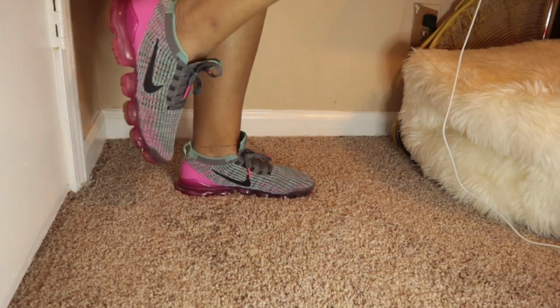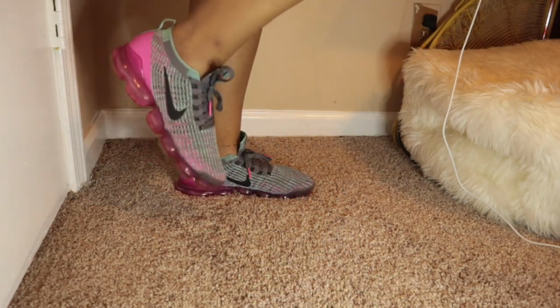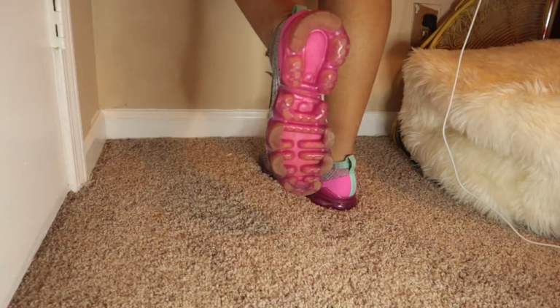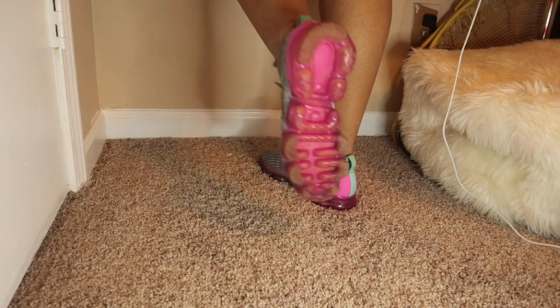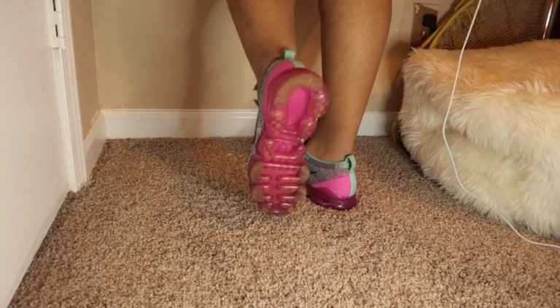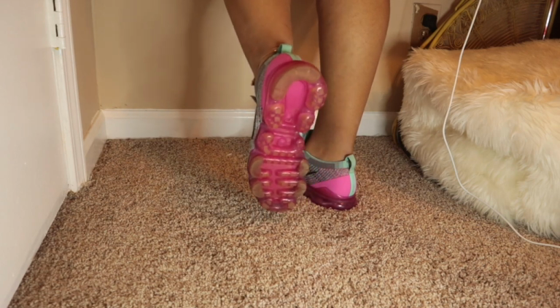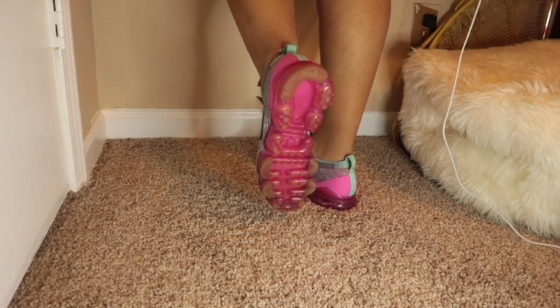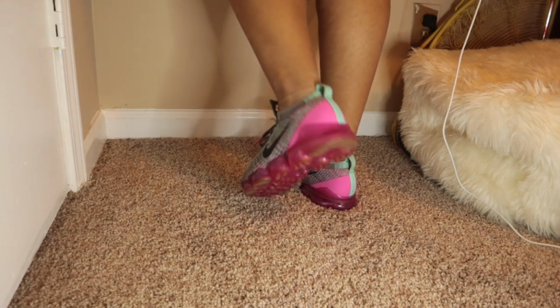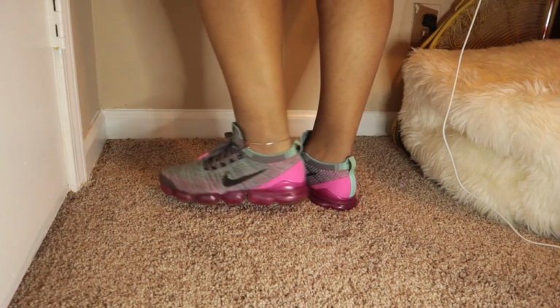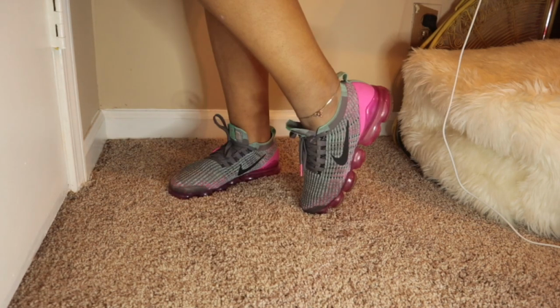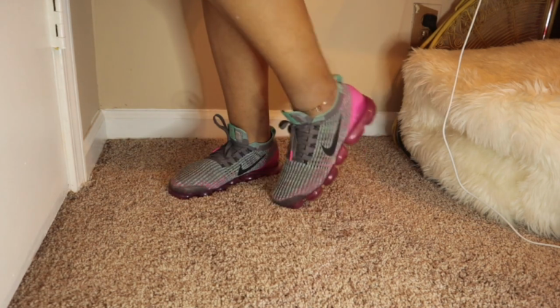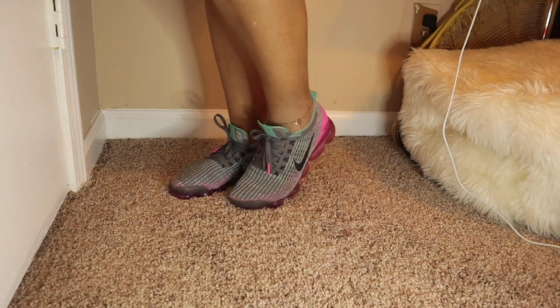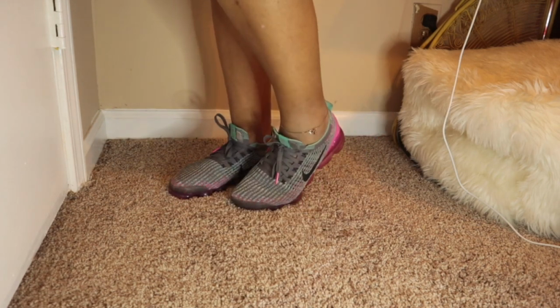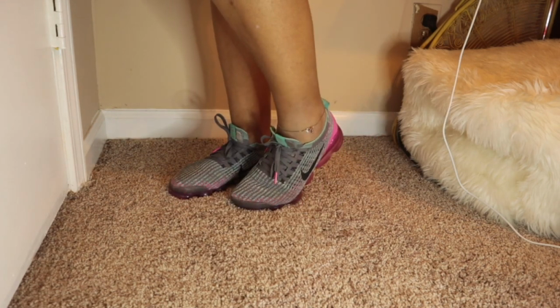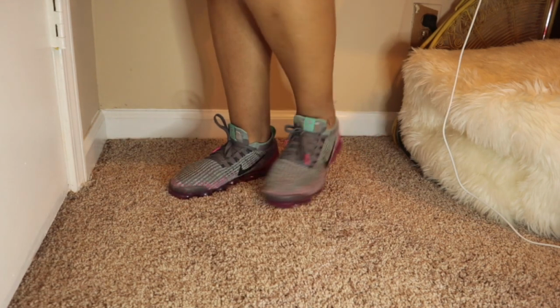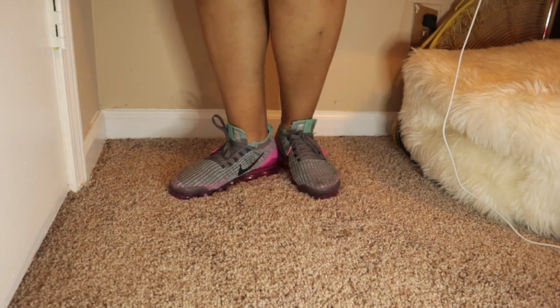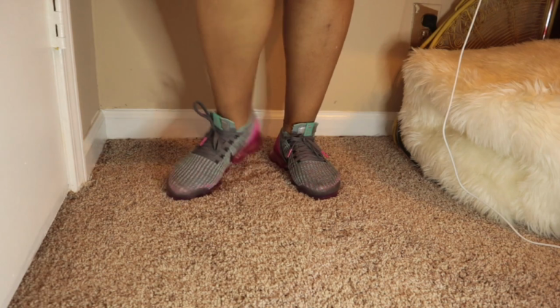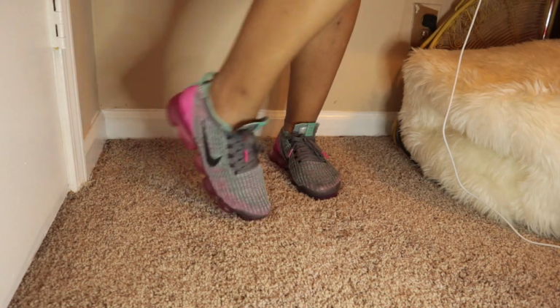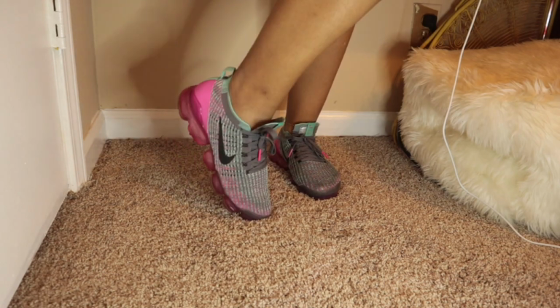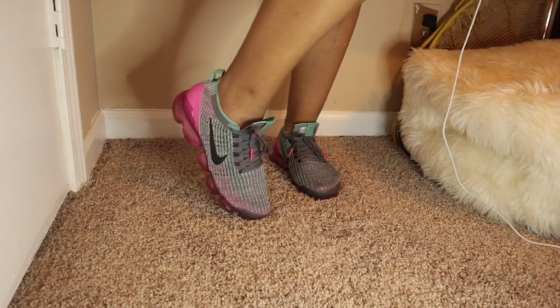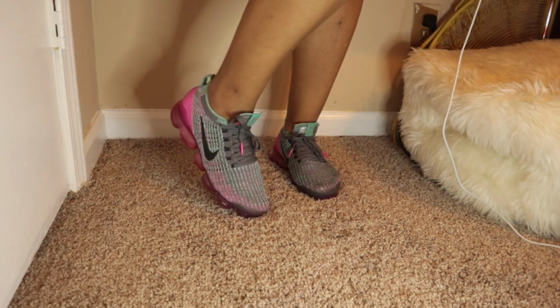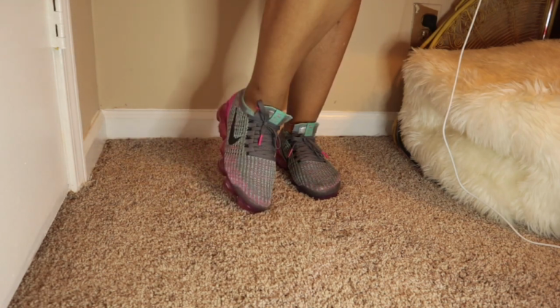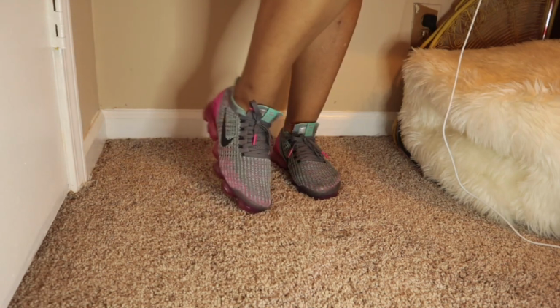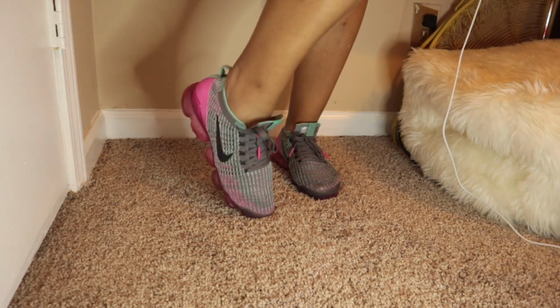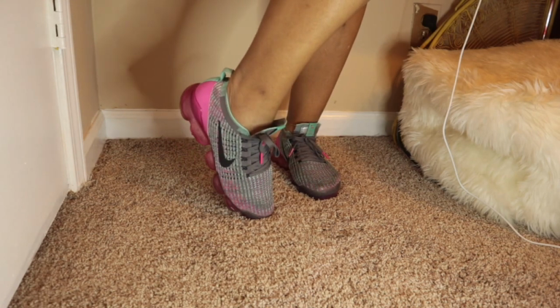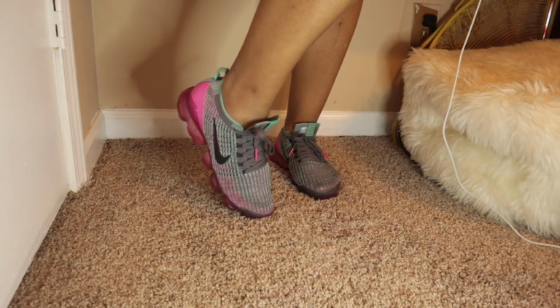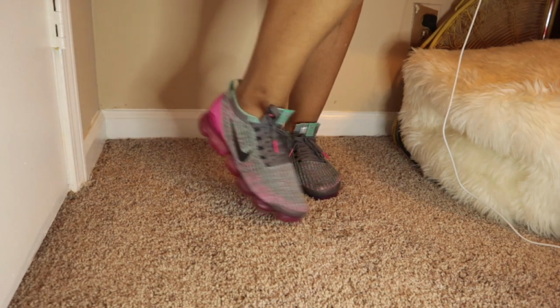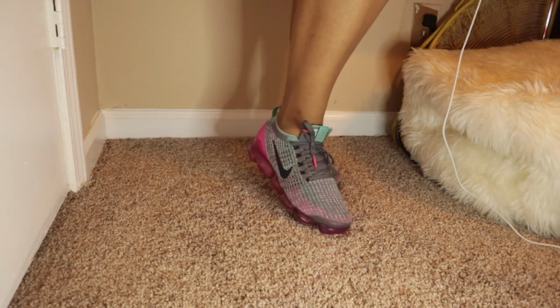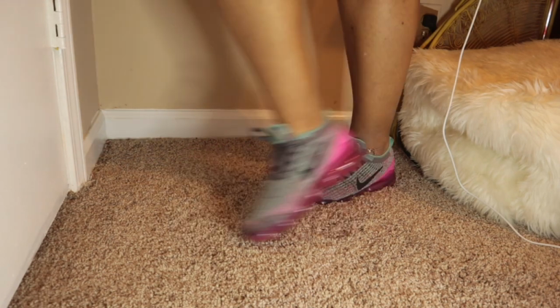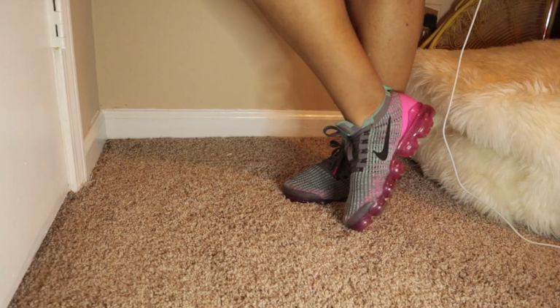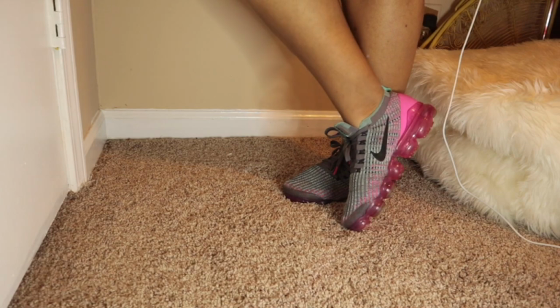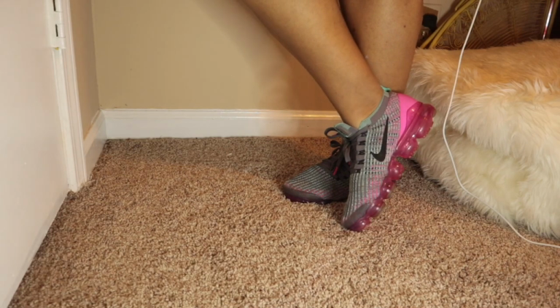I think the Vapormax are so cute, but they're kind of expensive in my opinion — honestly overpriced. They're comfortable shoes, but they're just overpriced.